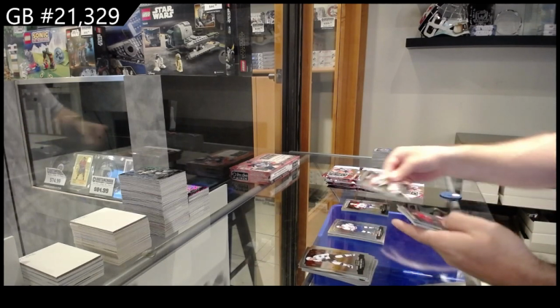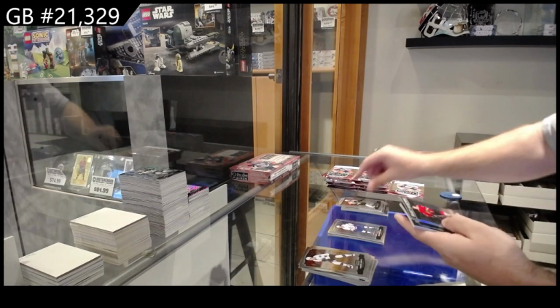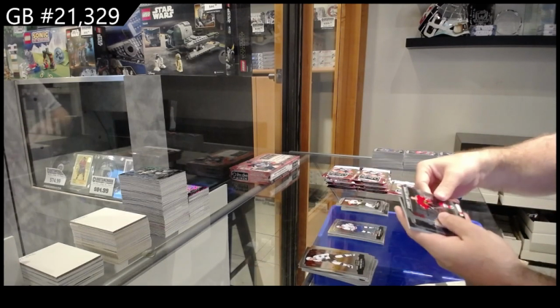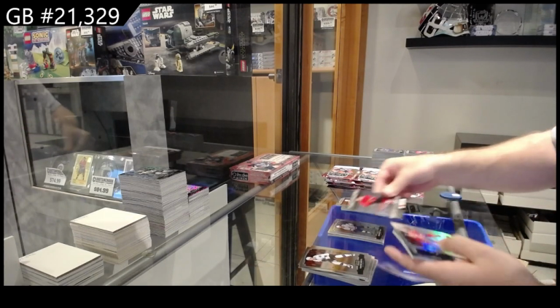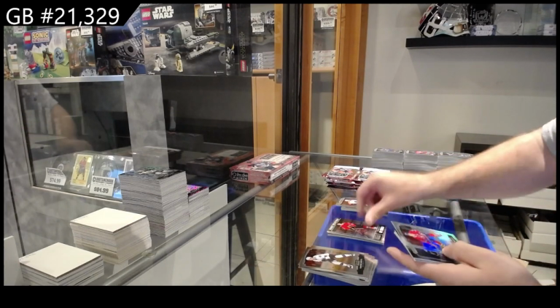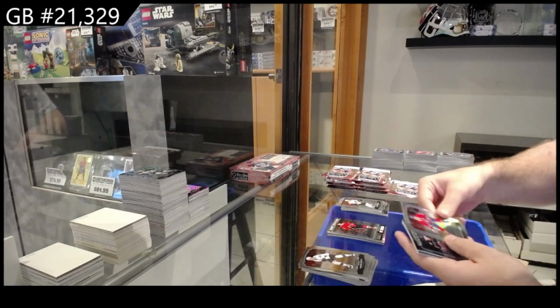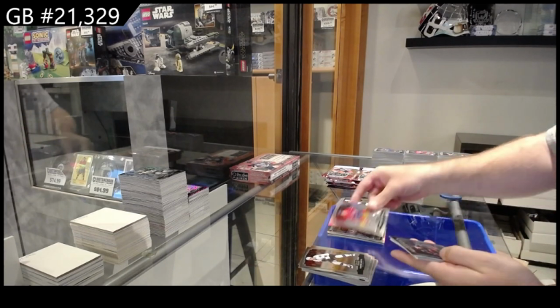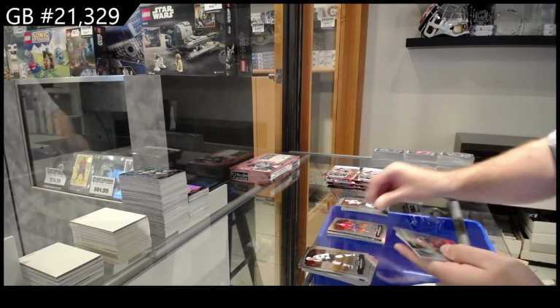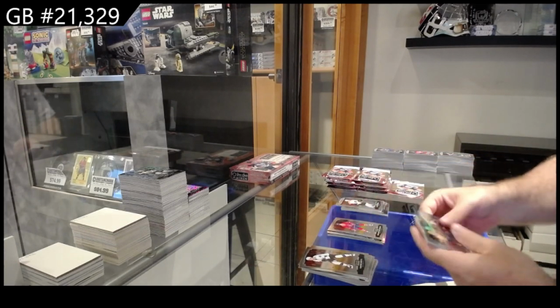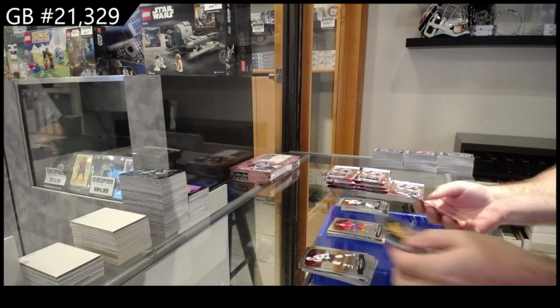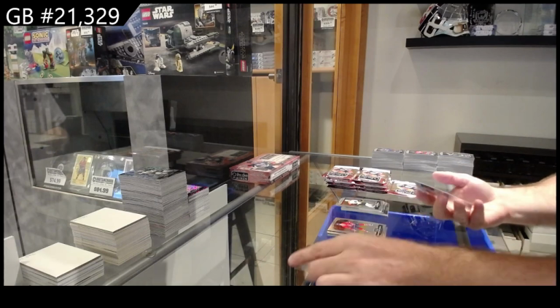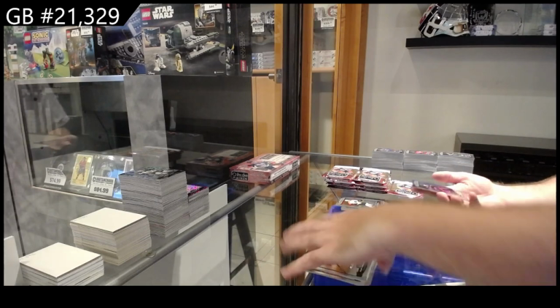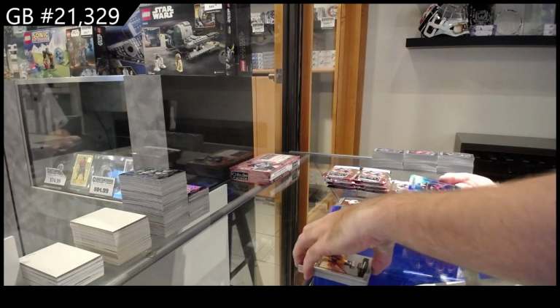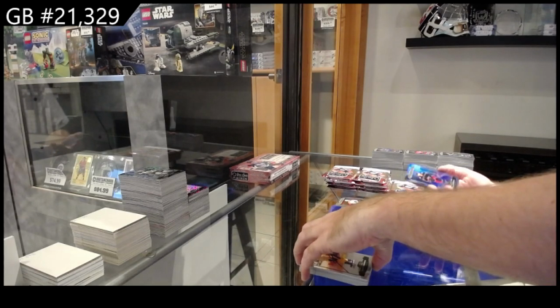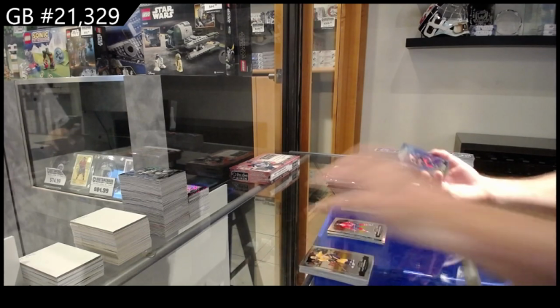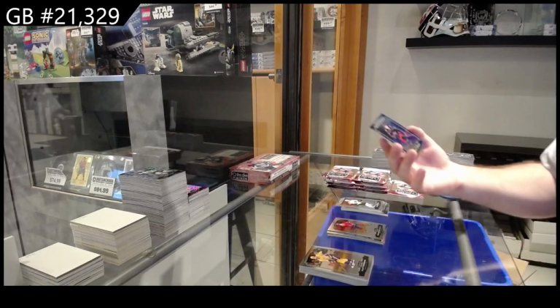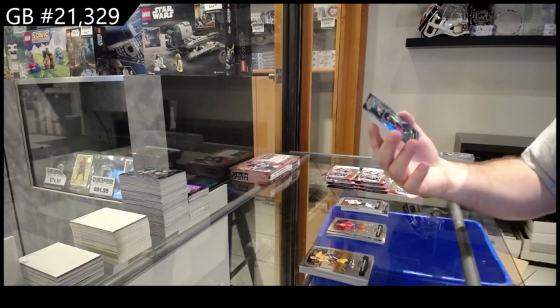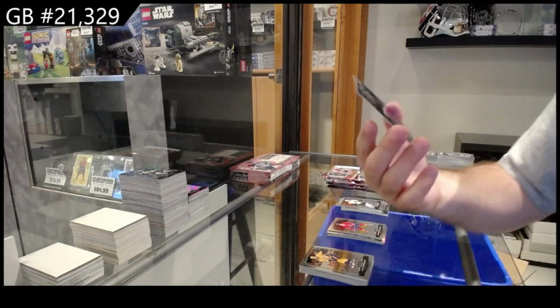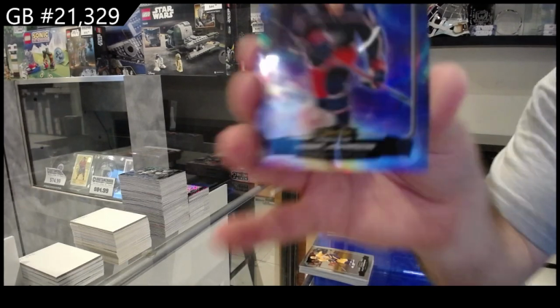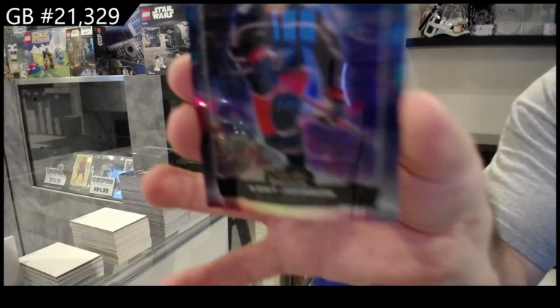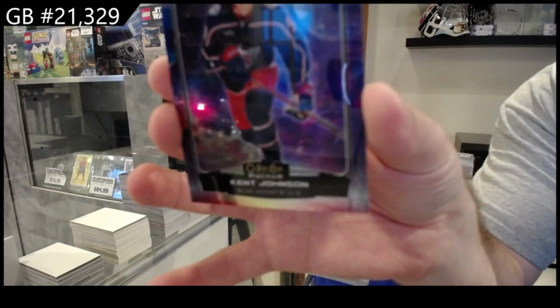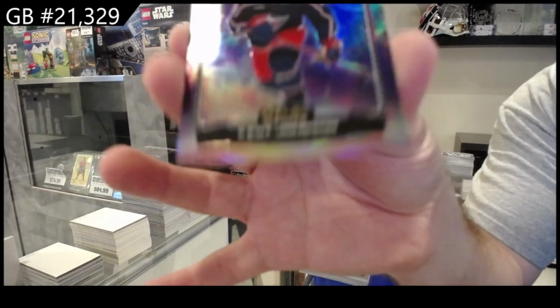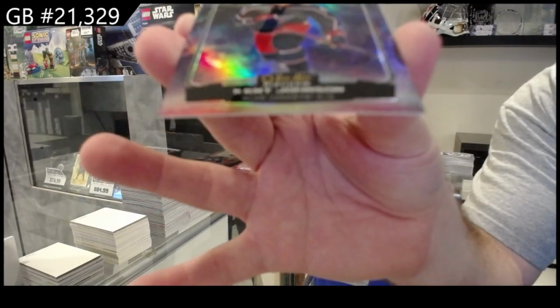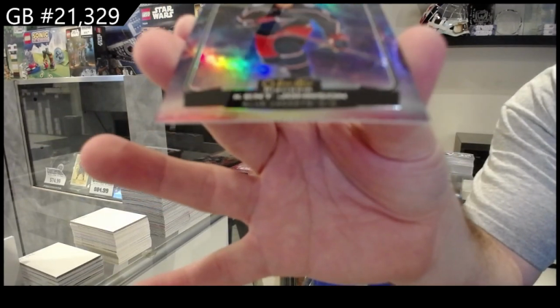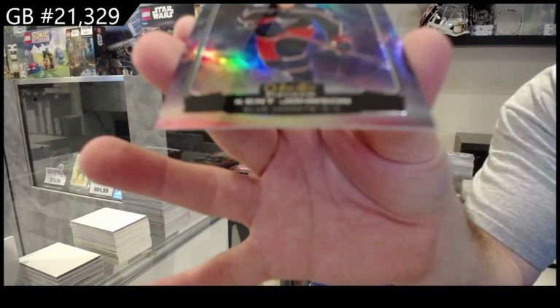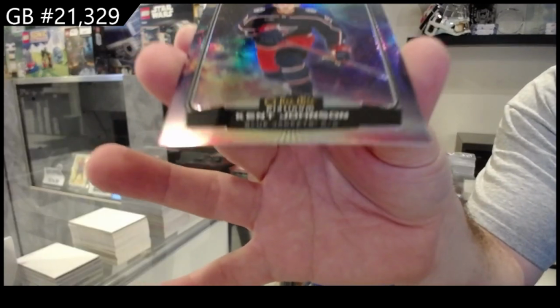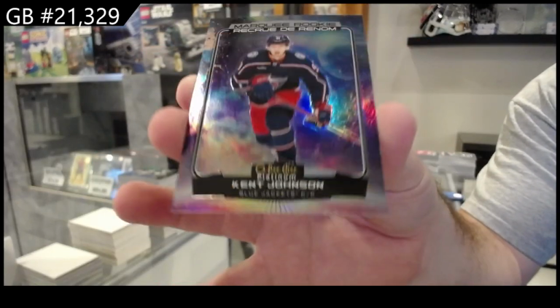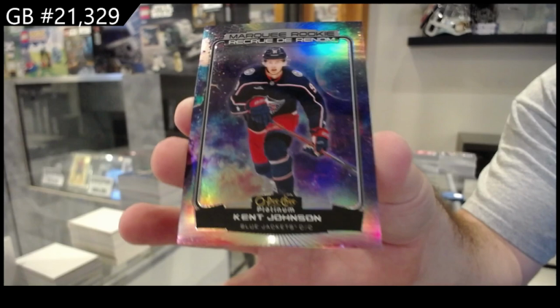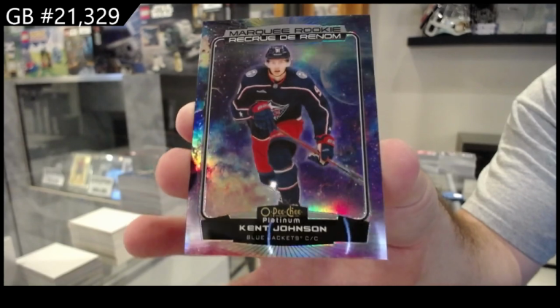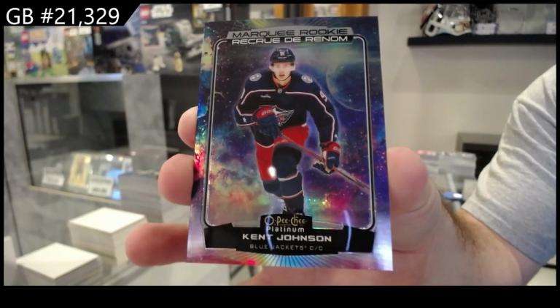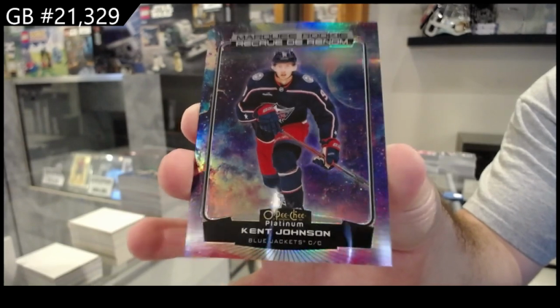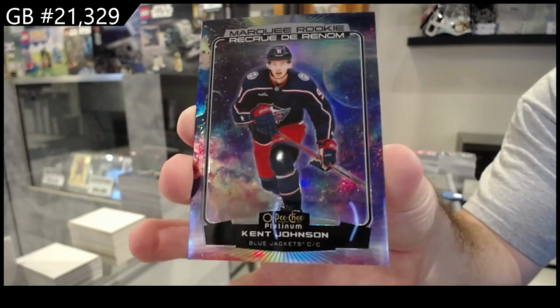Sweet Selections of Riko for the Hawks, Gallagher Rainbow for Montreal, Kent Johnson 65 Cosmic for the Blue Jackets.